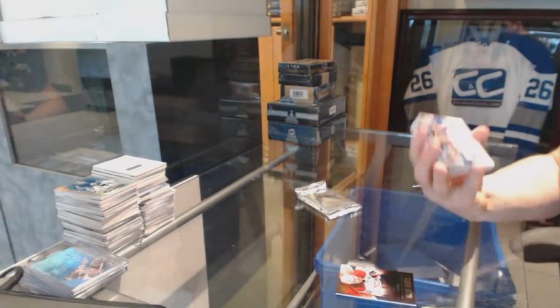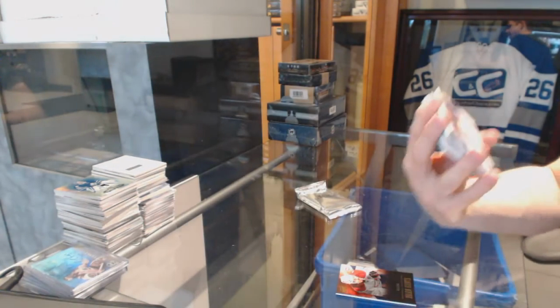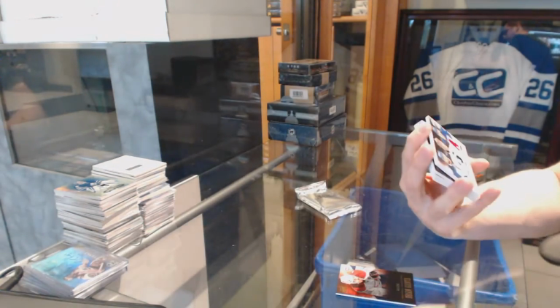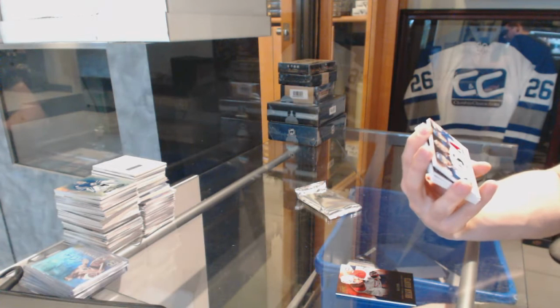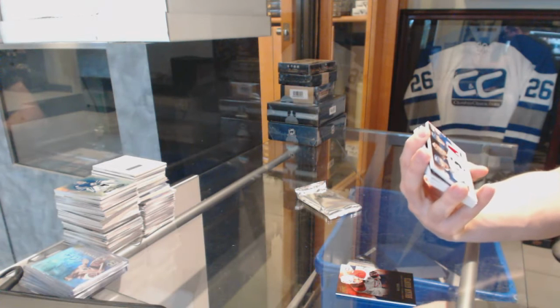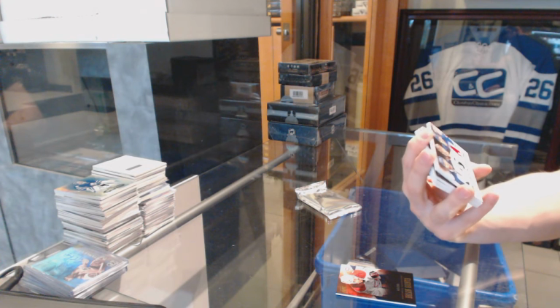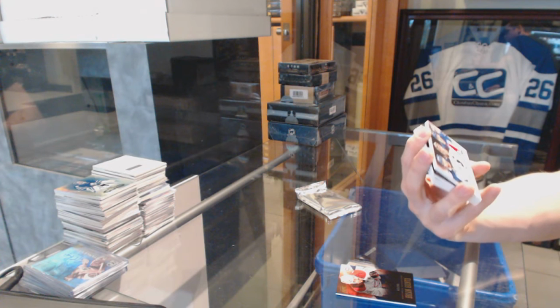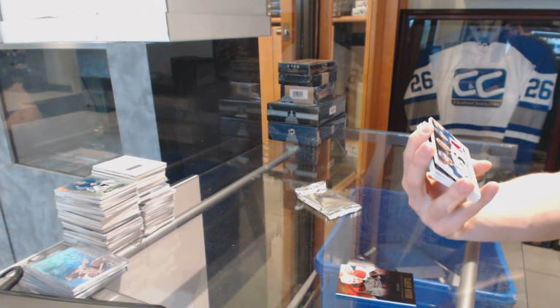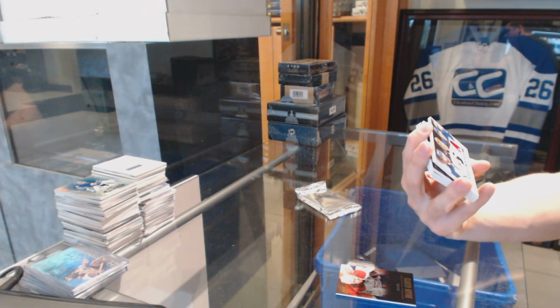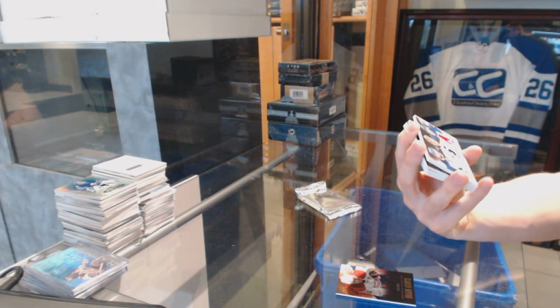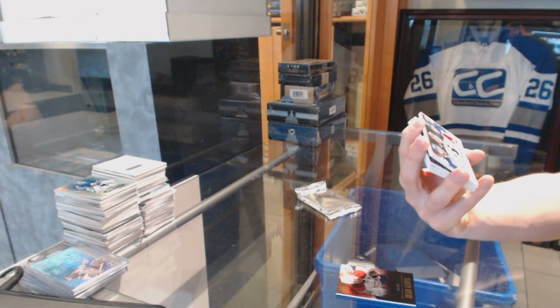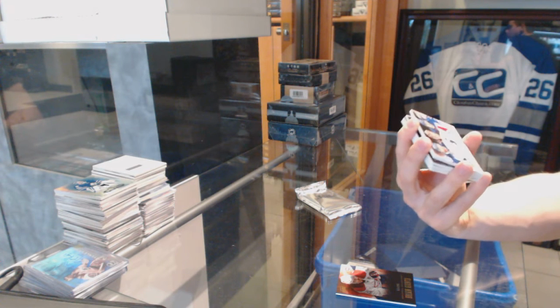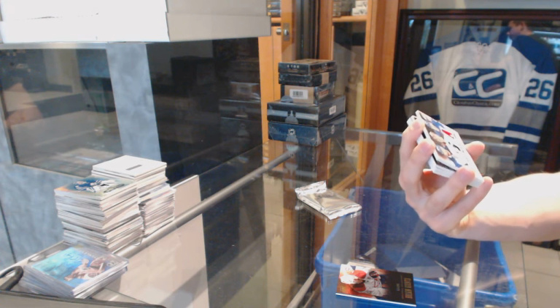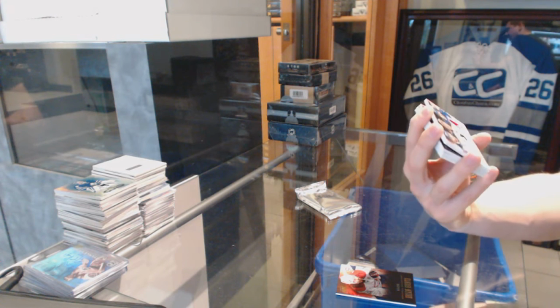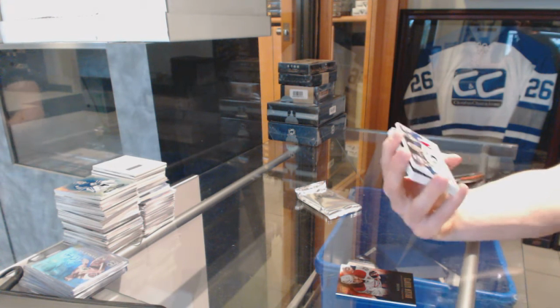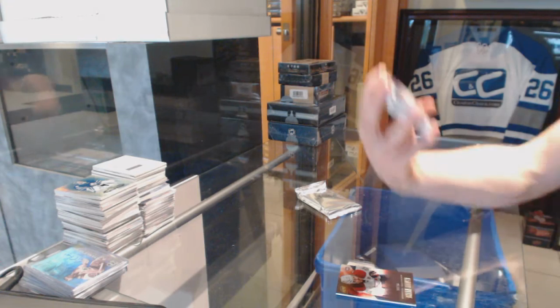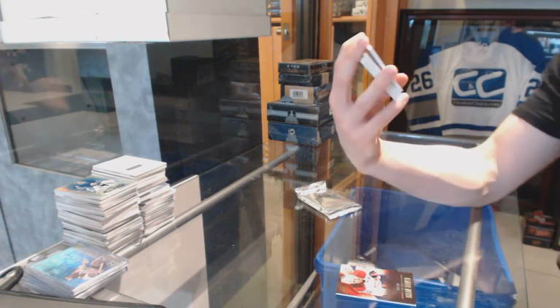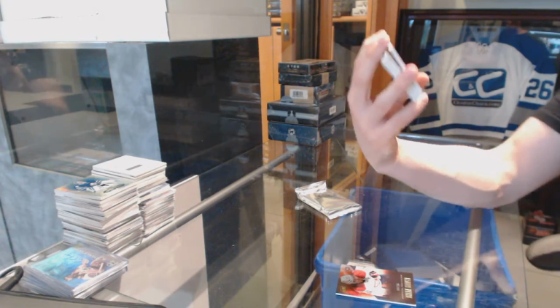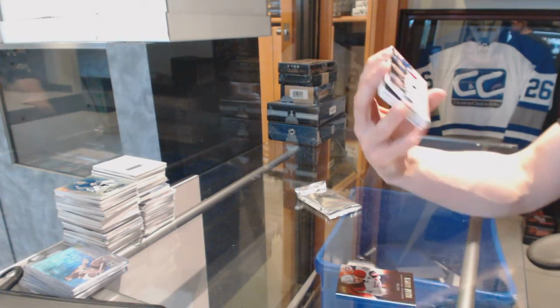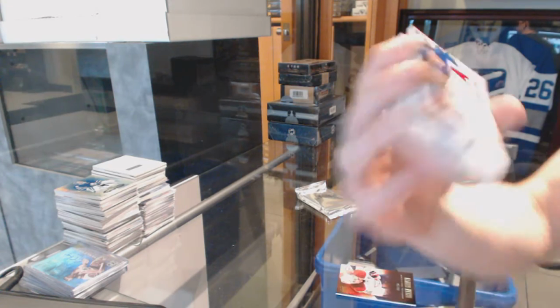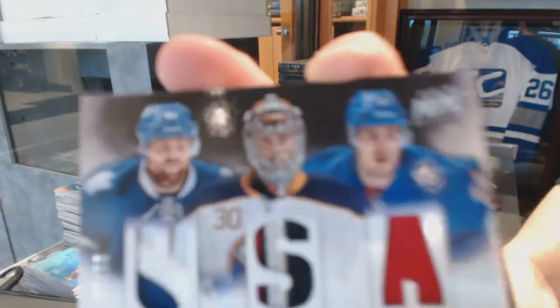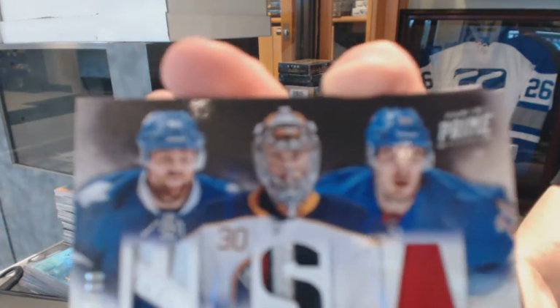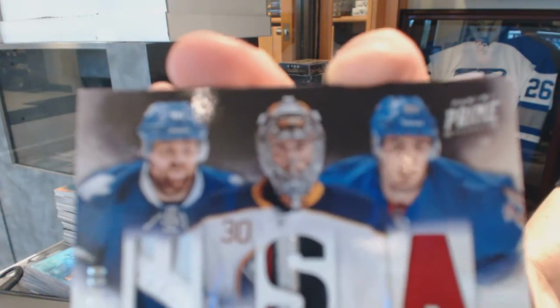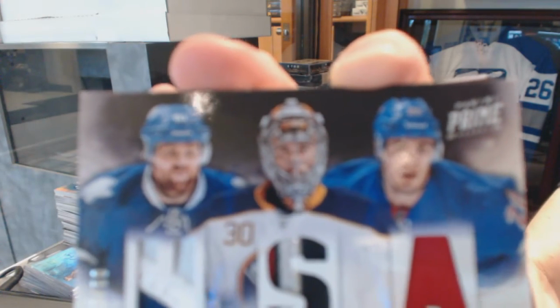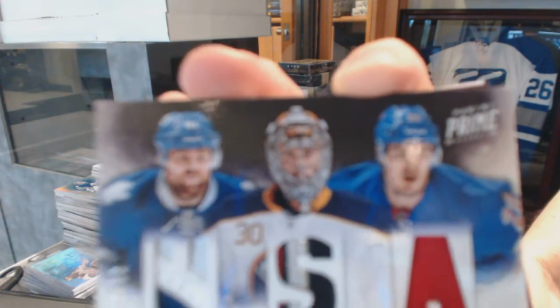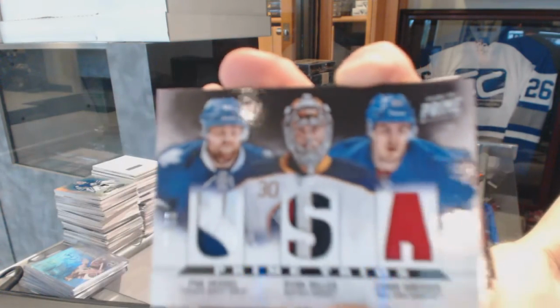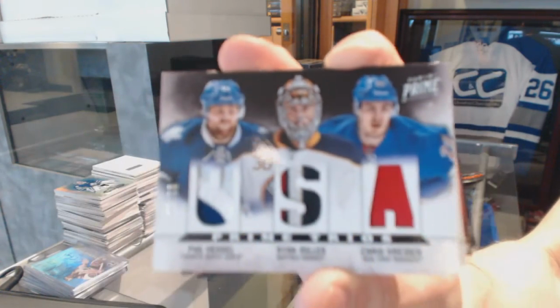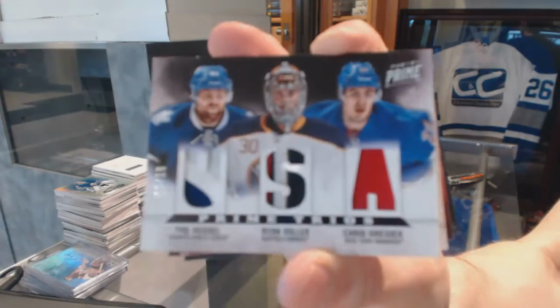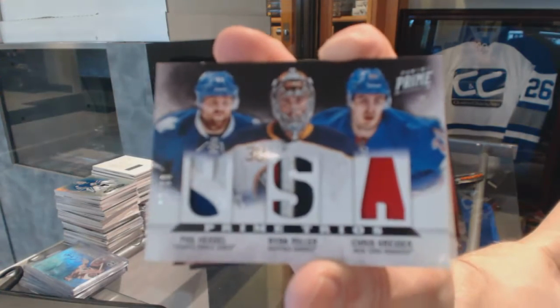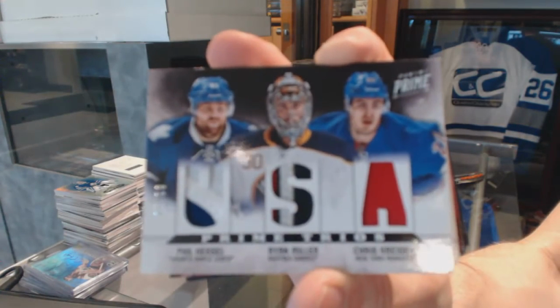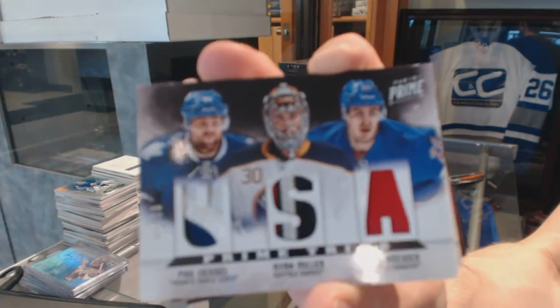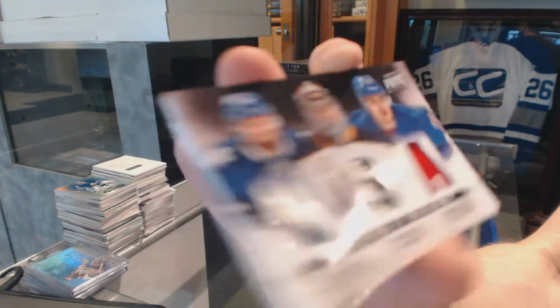We've got a triple patch numbered 1 of 10, which will be random between the Leafs, Sabres, and Rangers — Phil Kessel, Ryan Miller, and Chris Kreider.